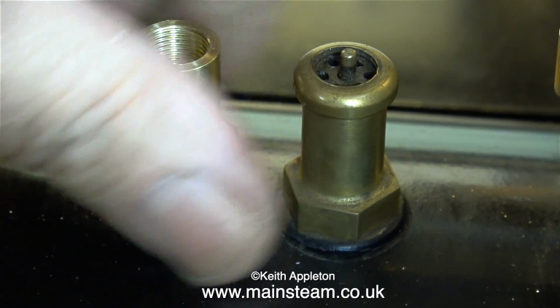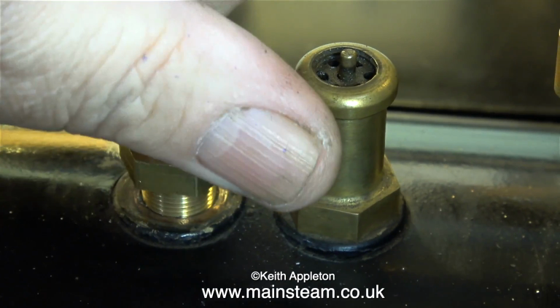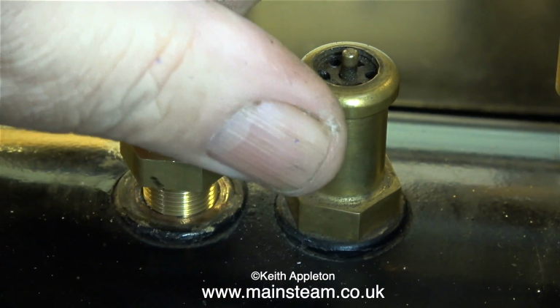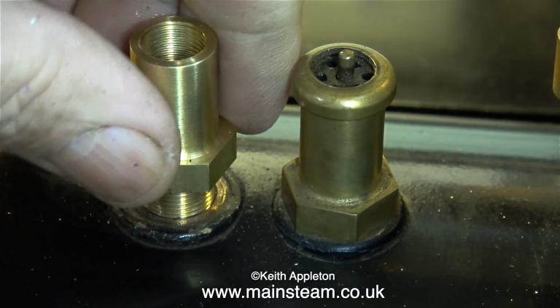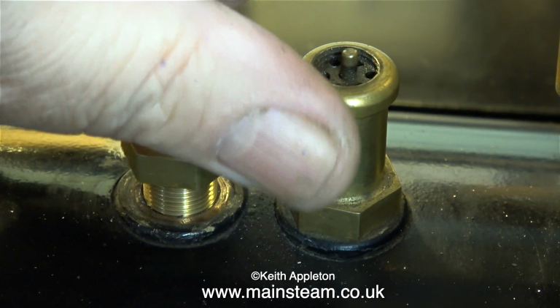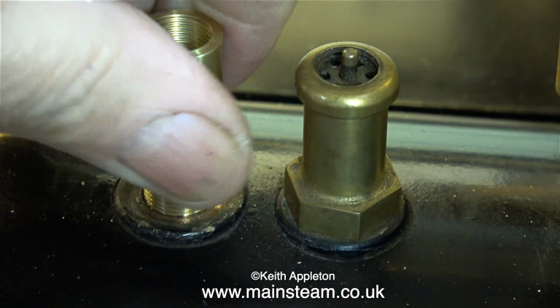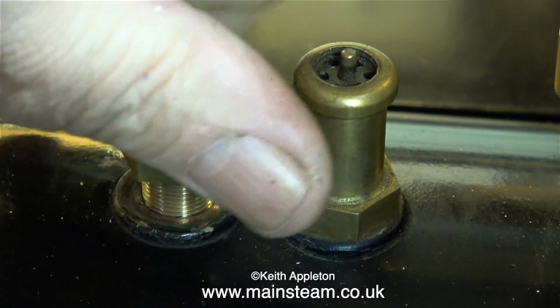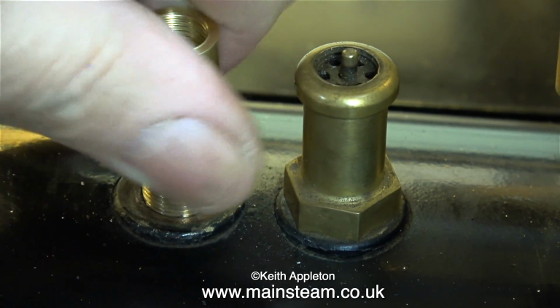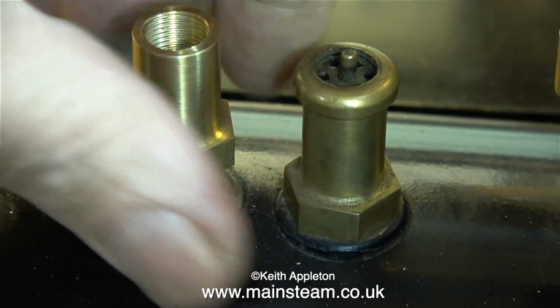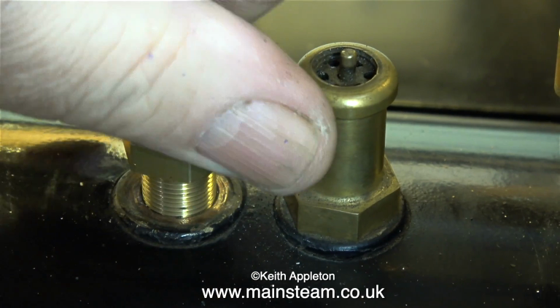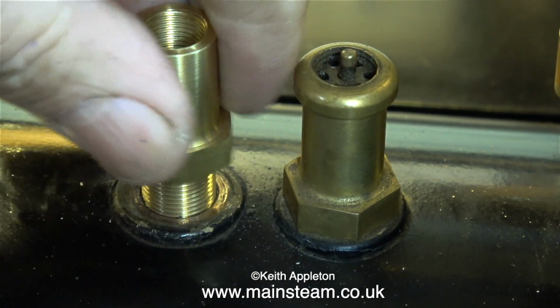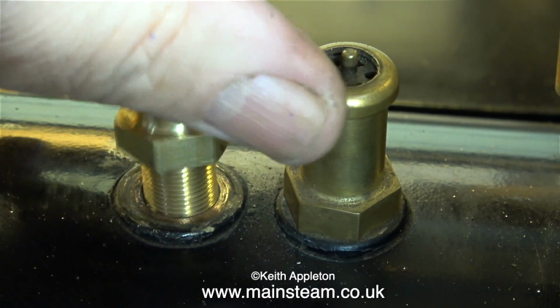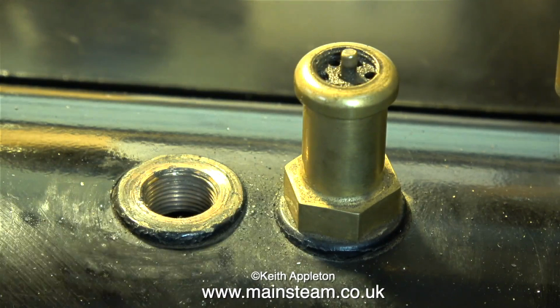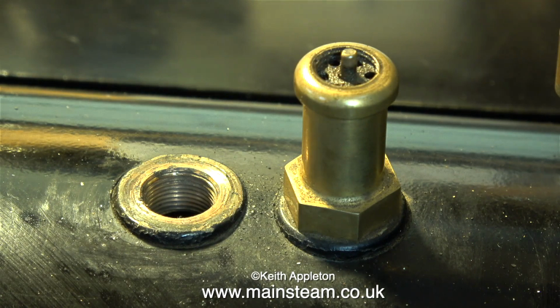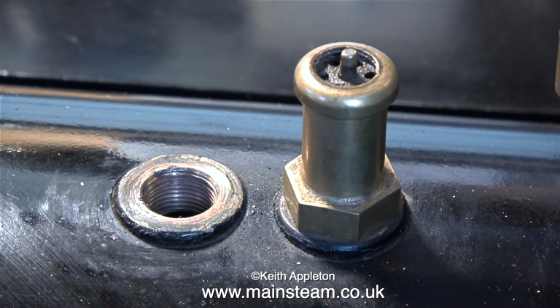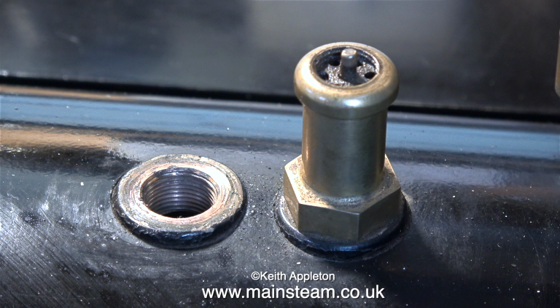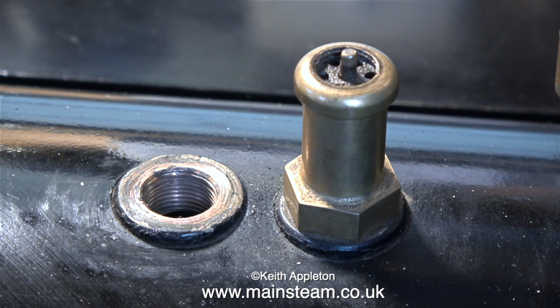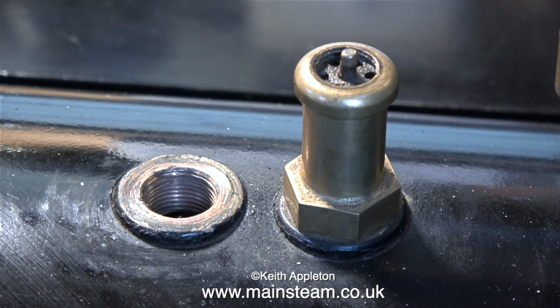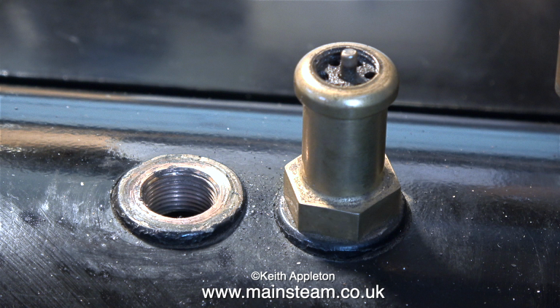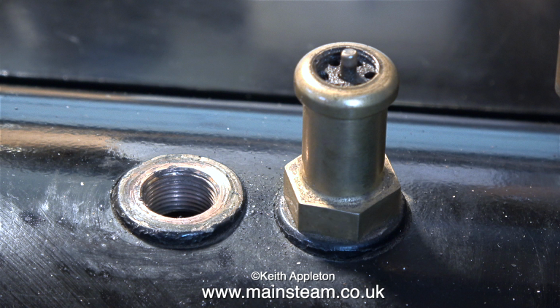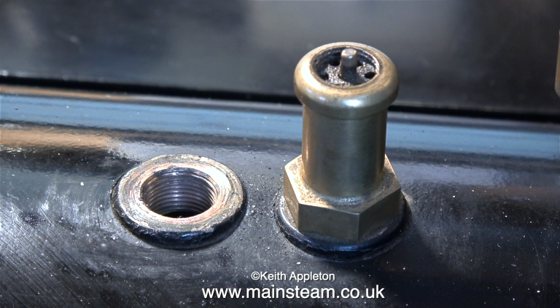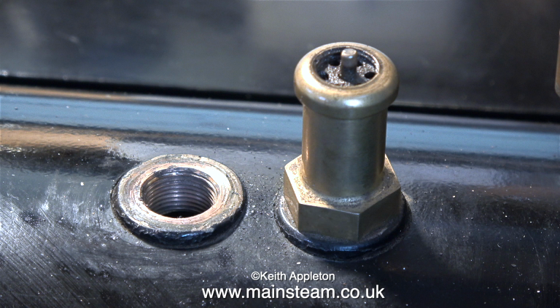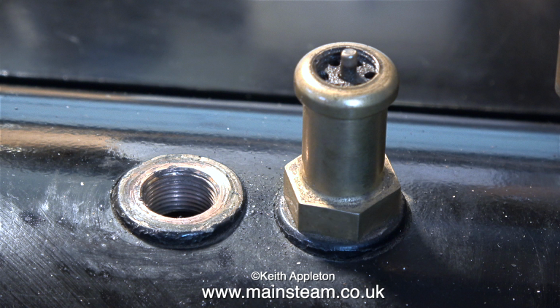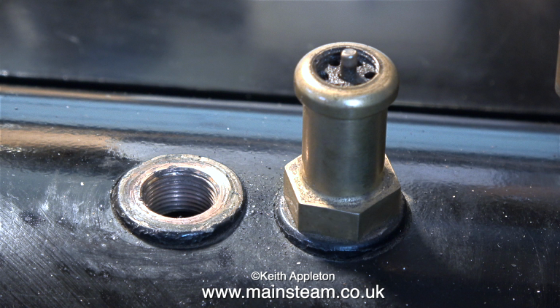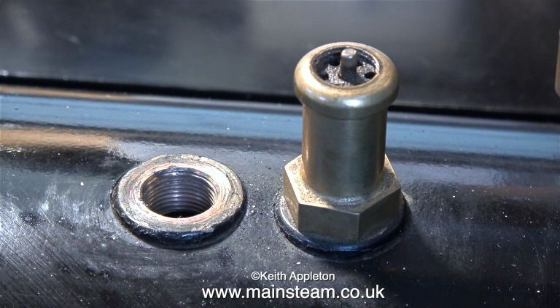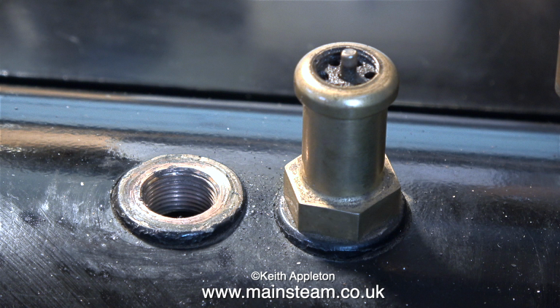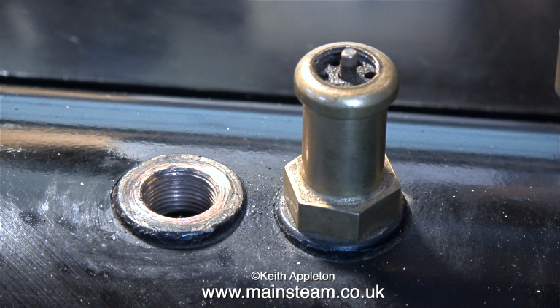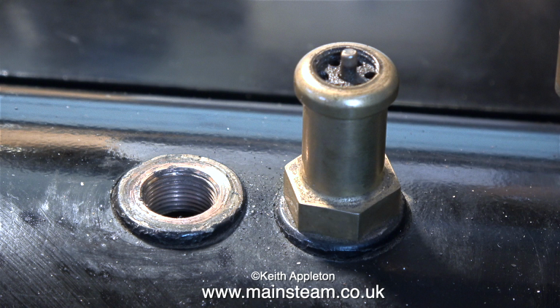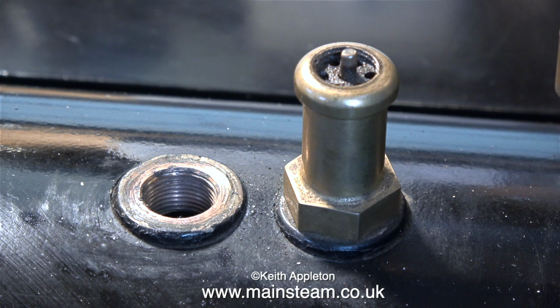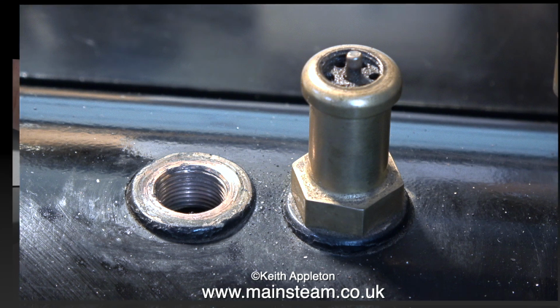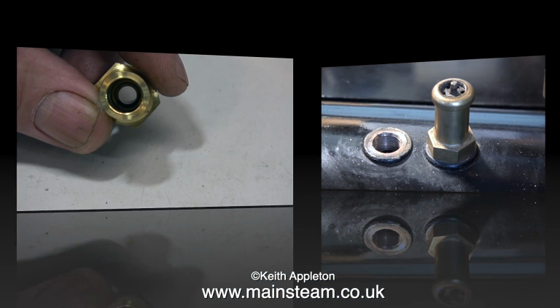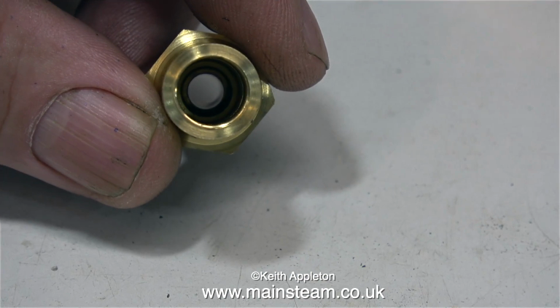Here are two safety valves — one is dismantled and the other one is complete. I use this dismantled safety valve to put some pressure into the boiler so I could run my engine using compressed air. I thought I'd take this opportunity to show how safety valves work.